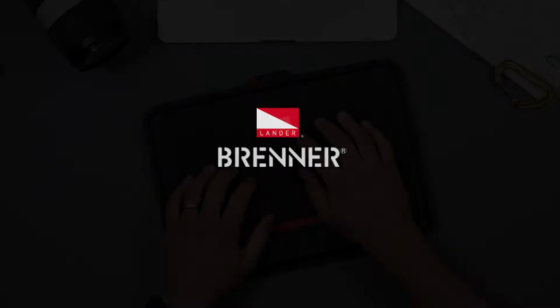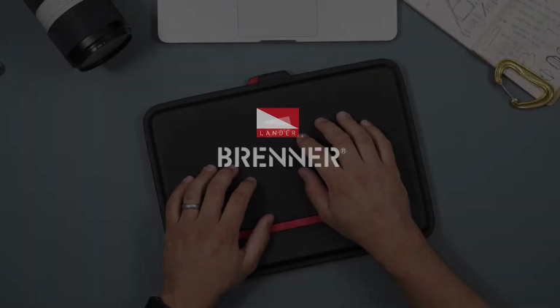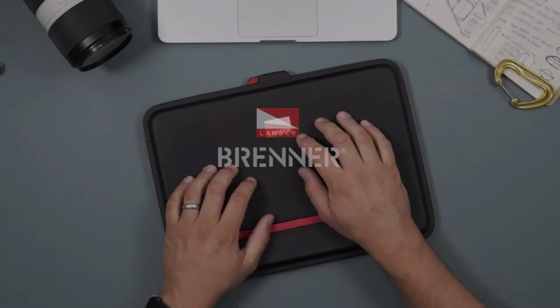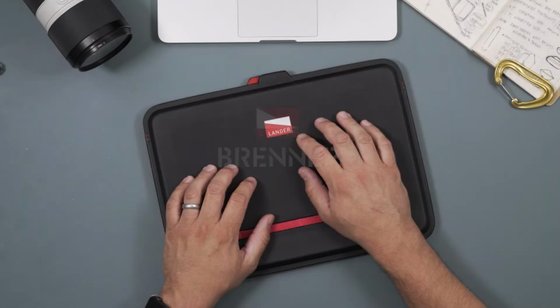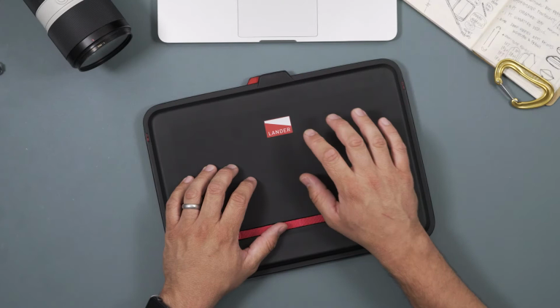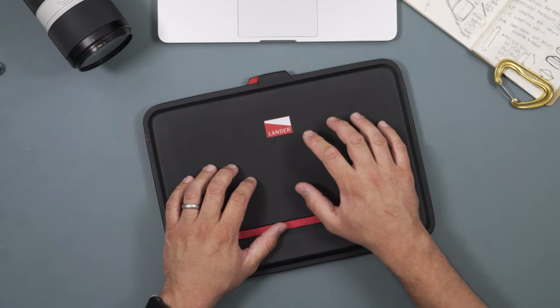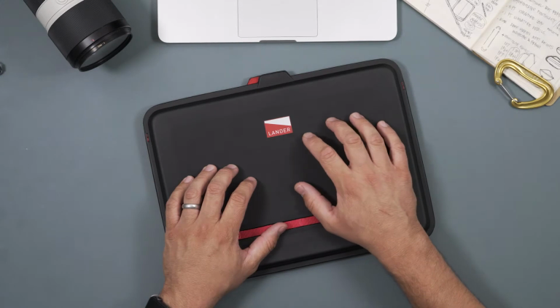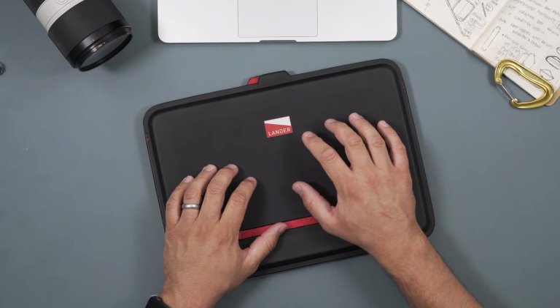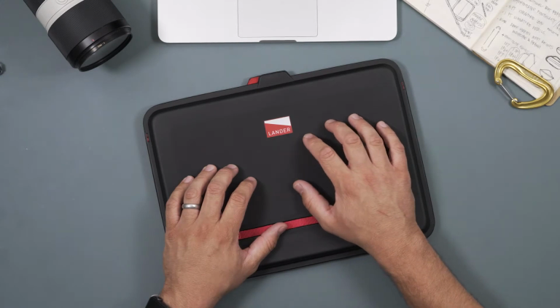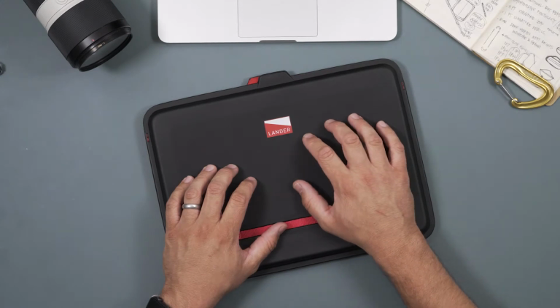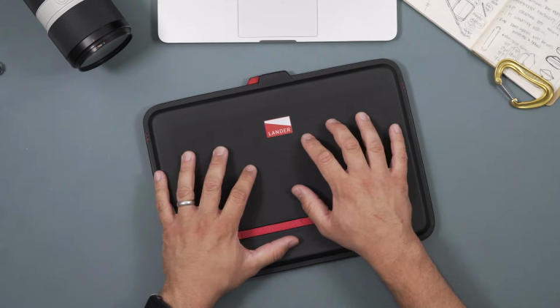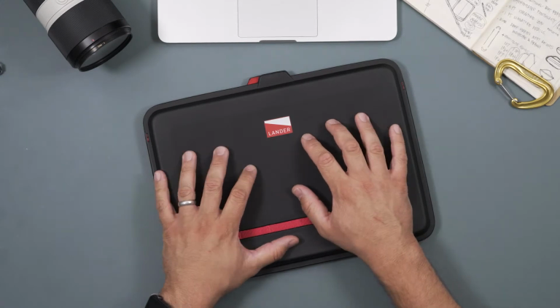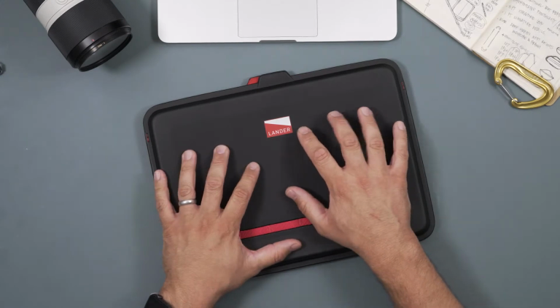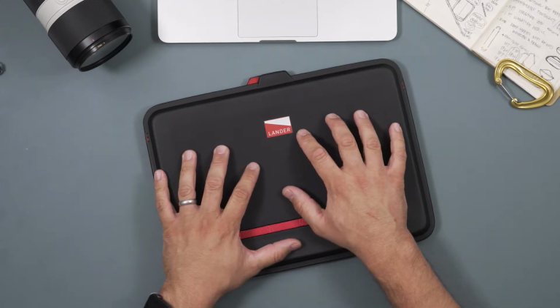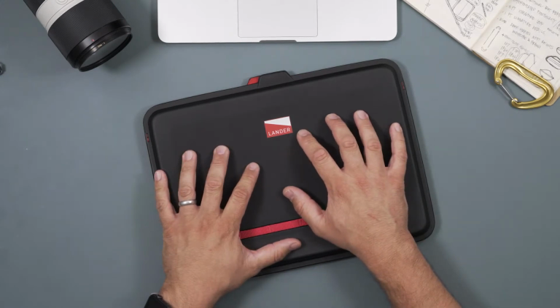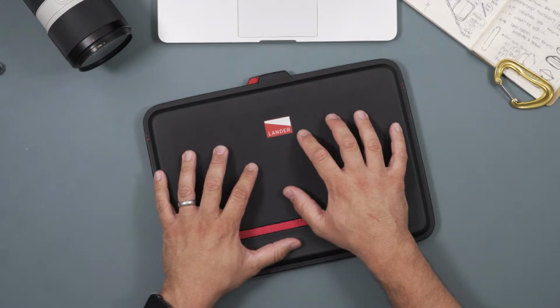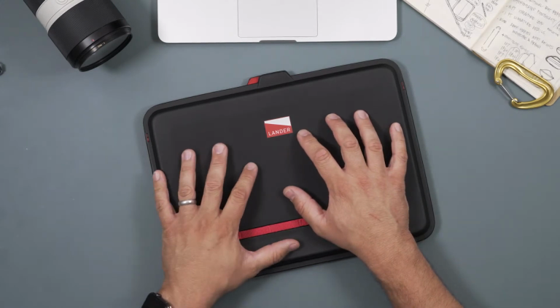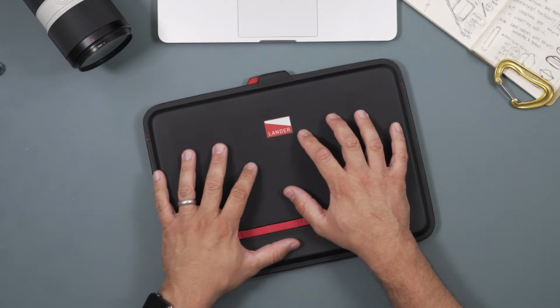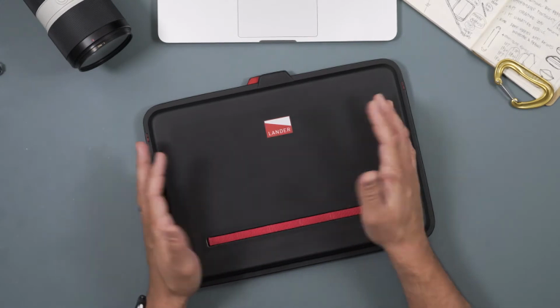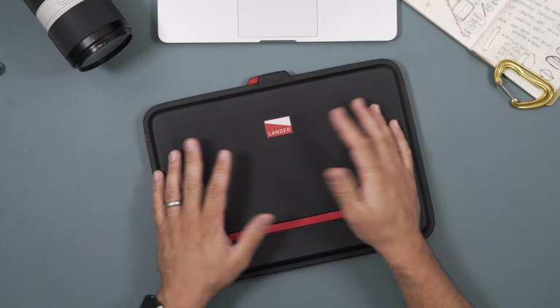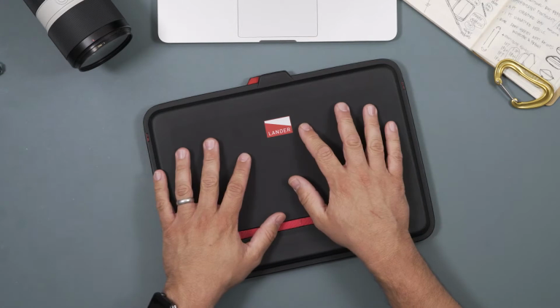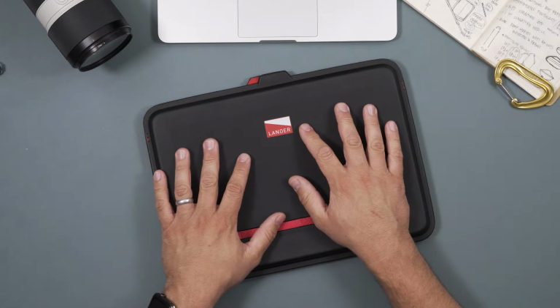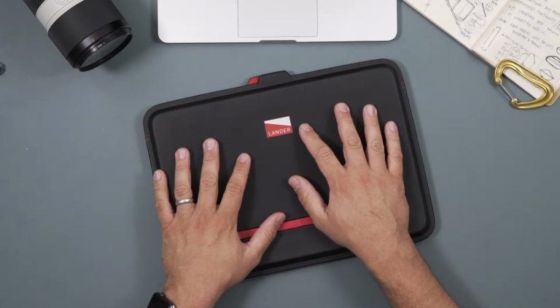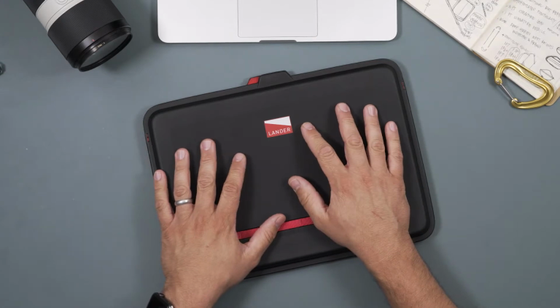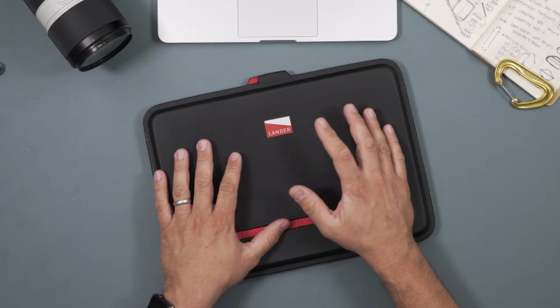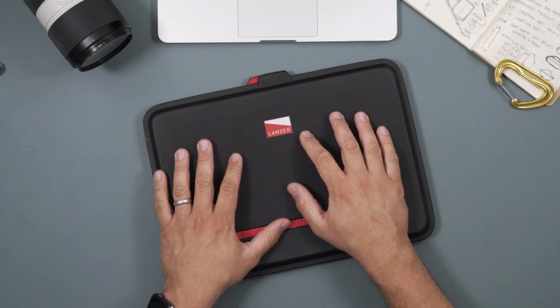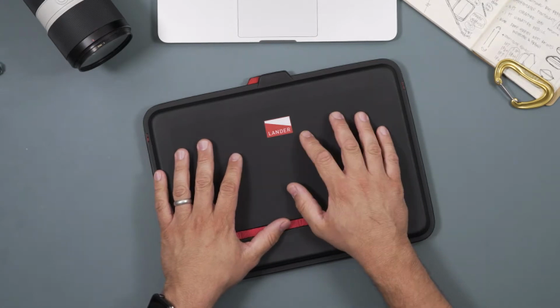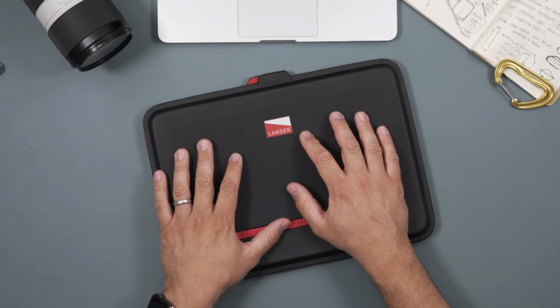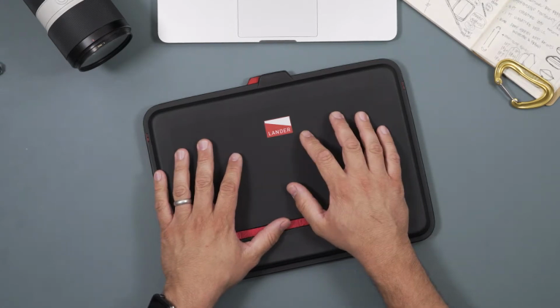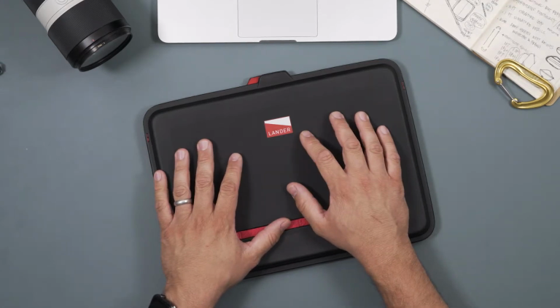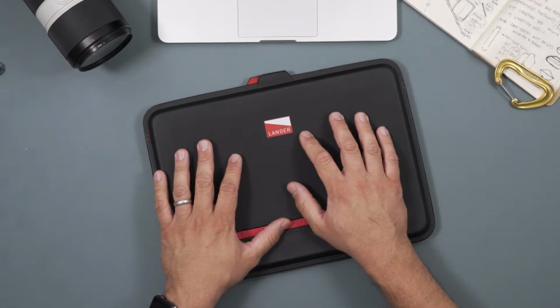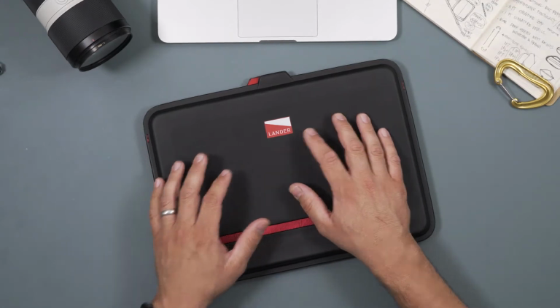Hey guys, I want to introduce you to the Lander Brenner case. This is a hard shell molded sleeve for your laptop, and it has some really cool unique features that I'd like to call out for you.